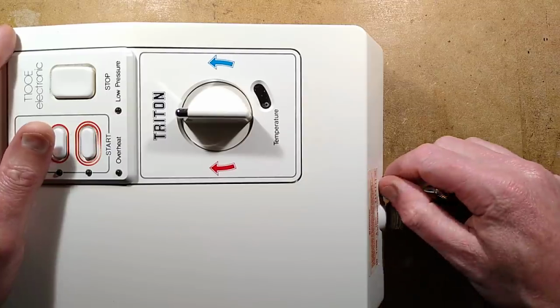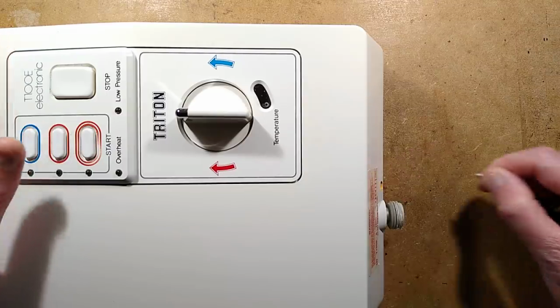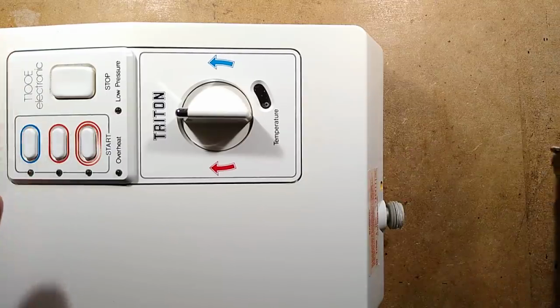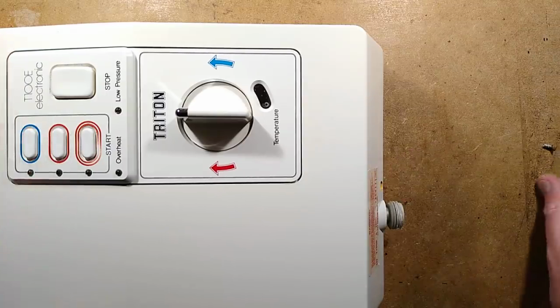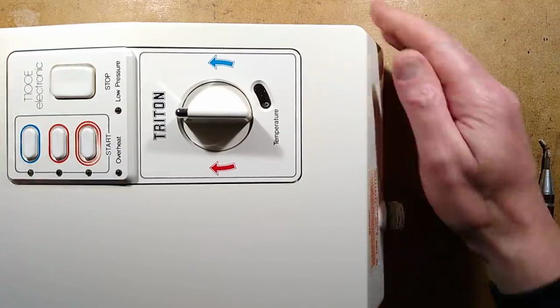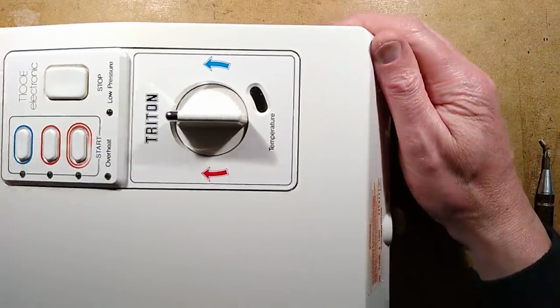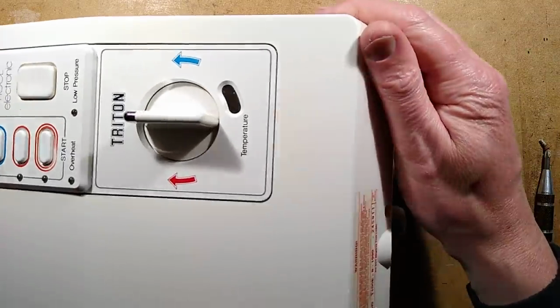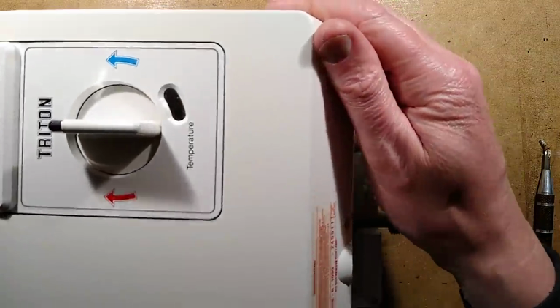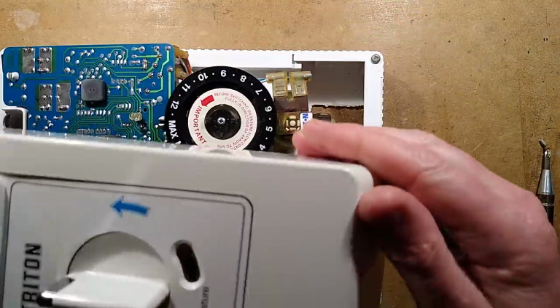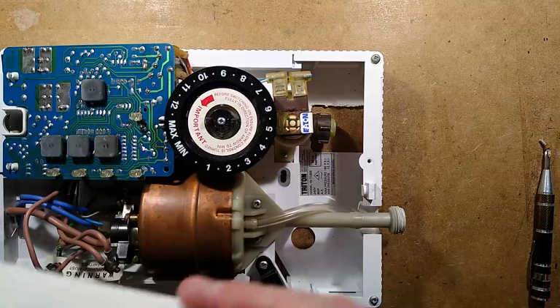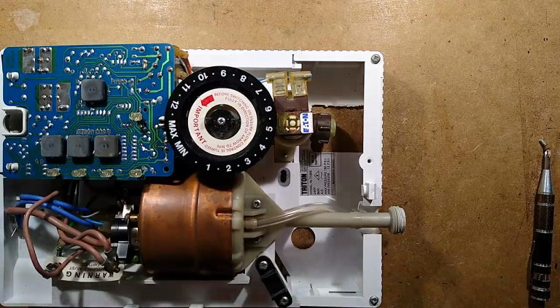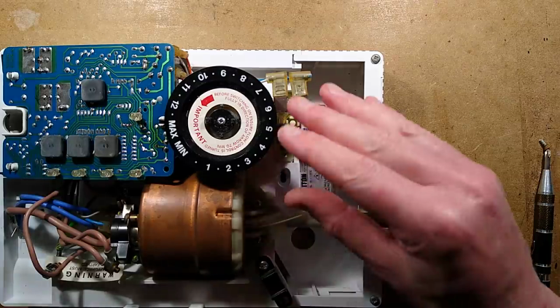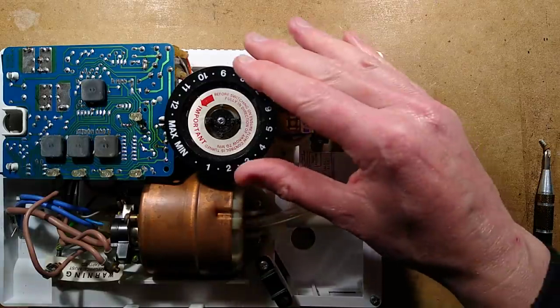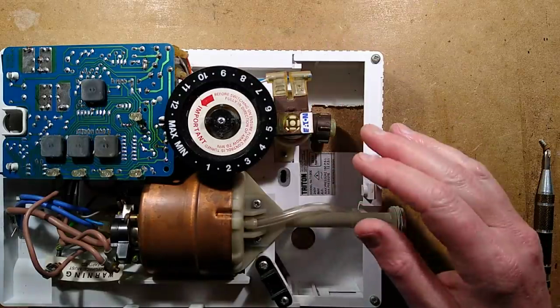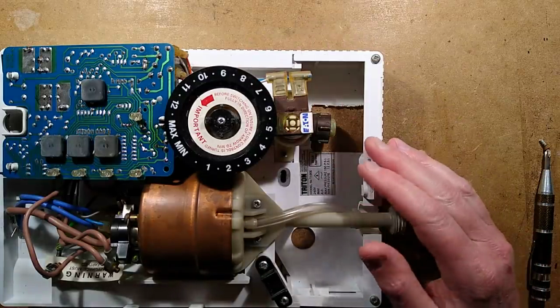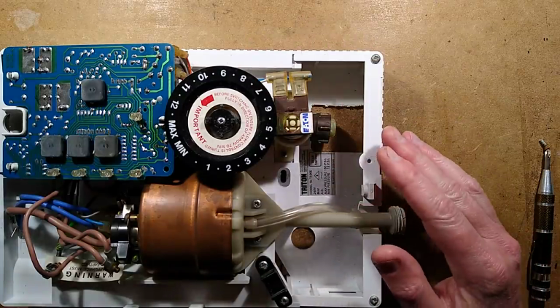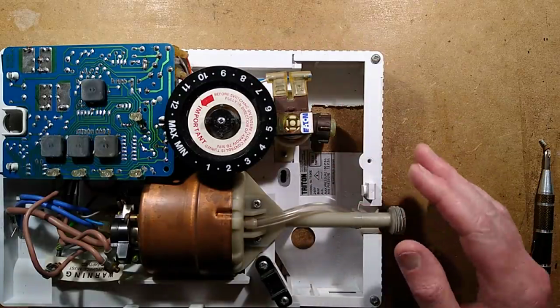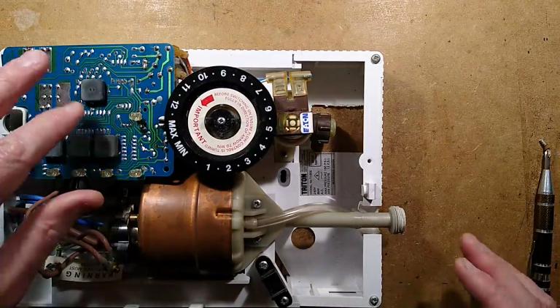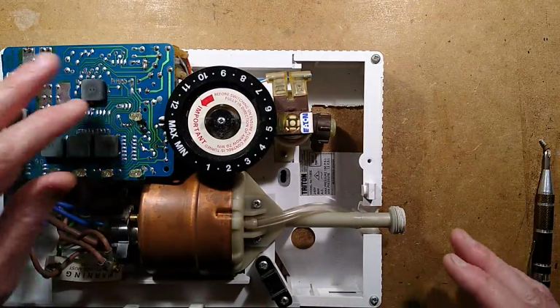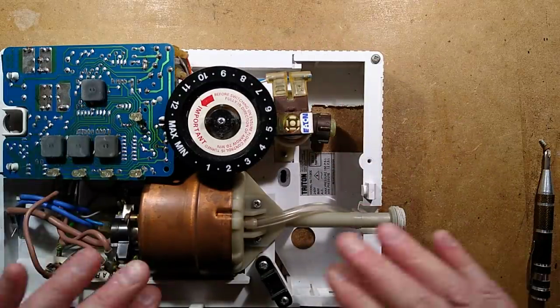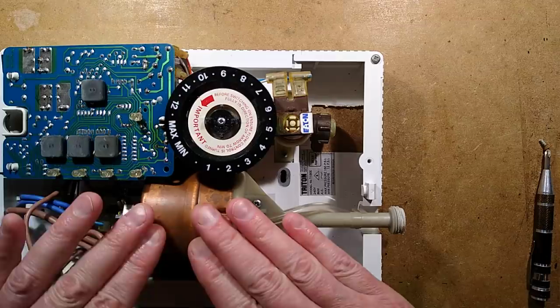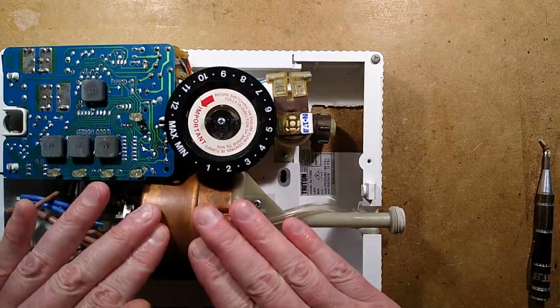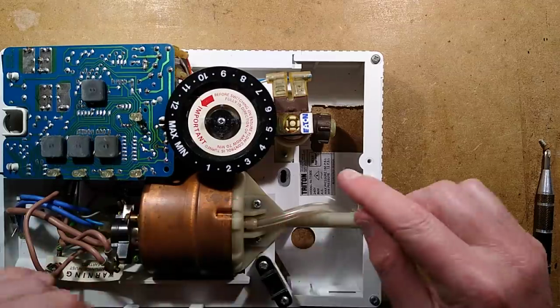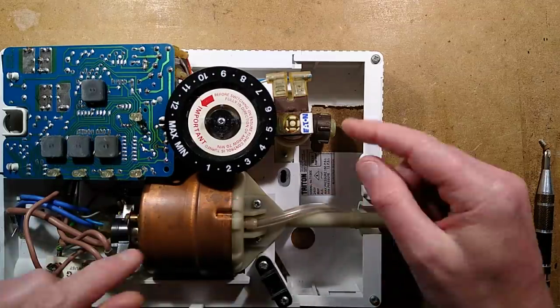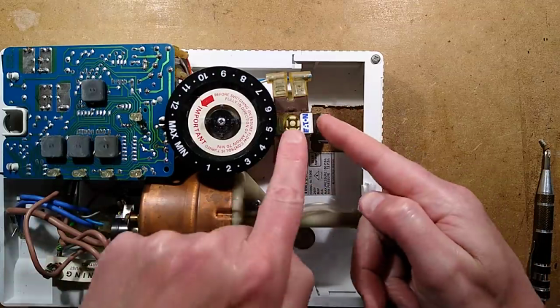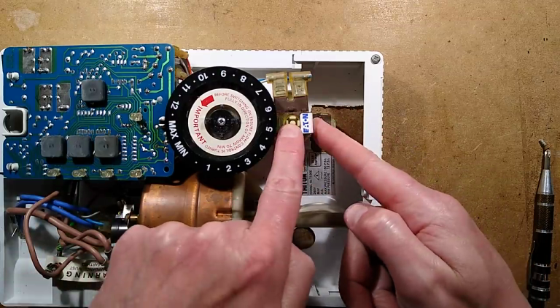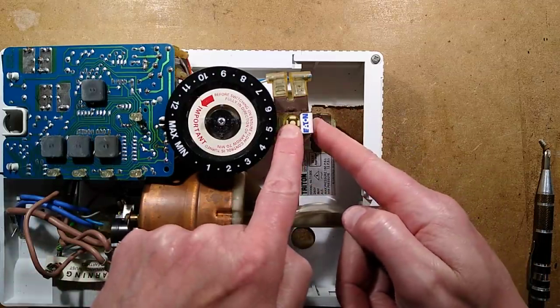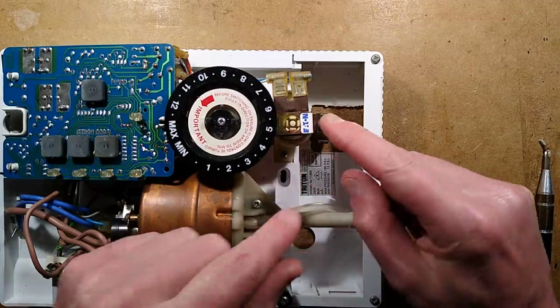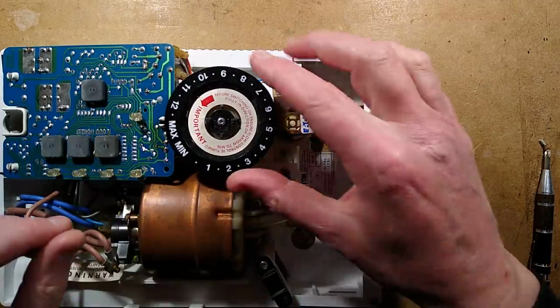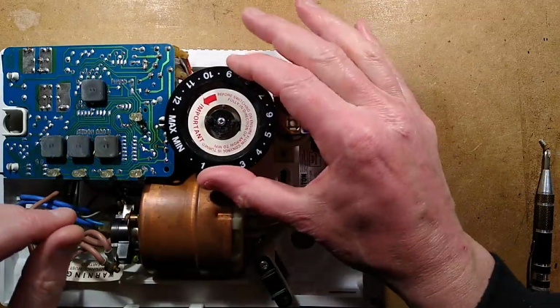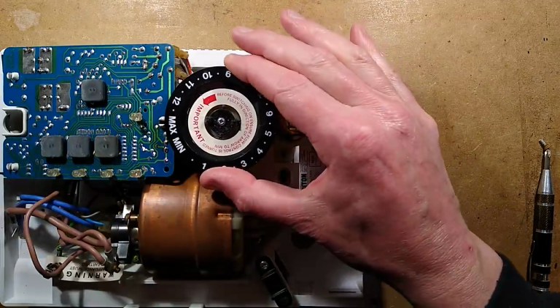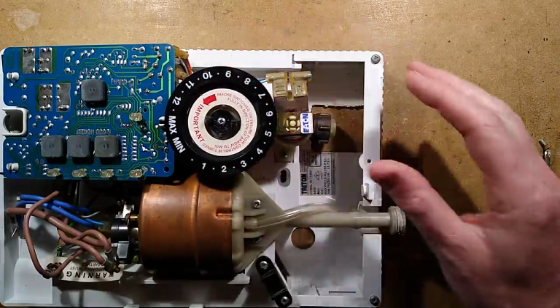The first thing I thought was that the safety device had blown. So I take this off, and we have the control circuit board here, the heater block, the solenoid water inlet valve, and the flow regulator.